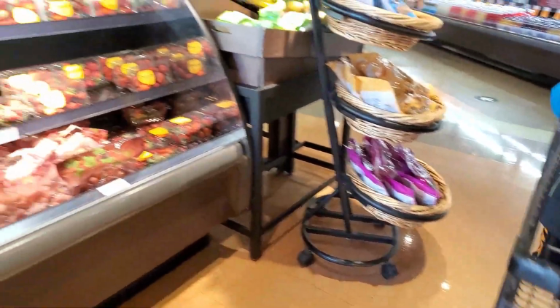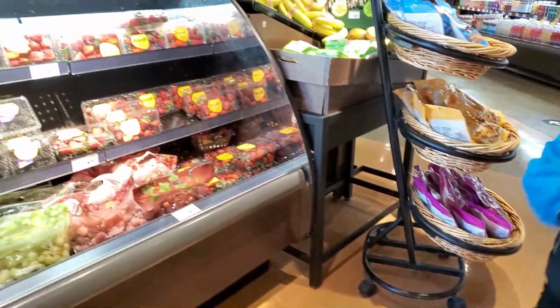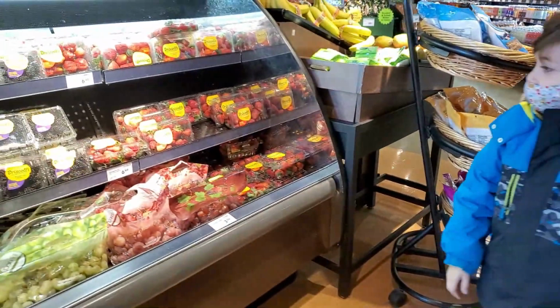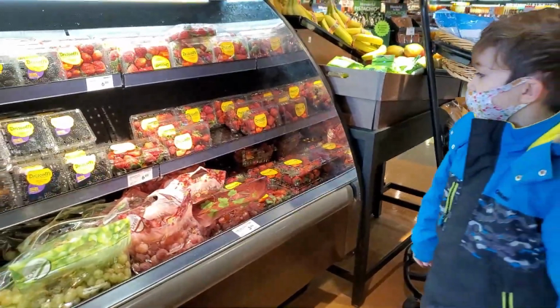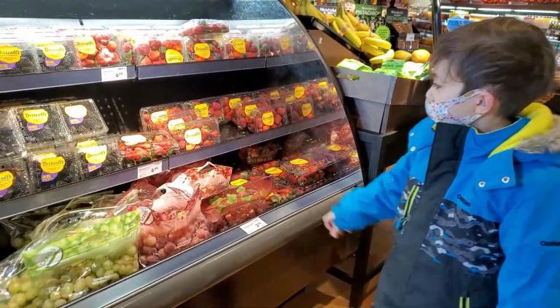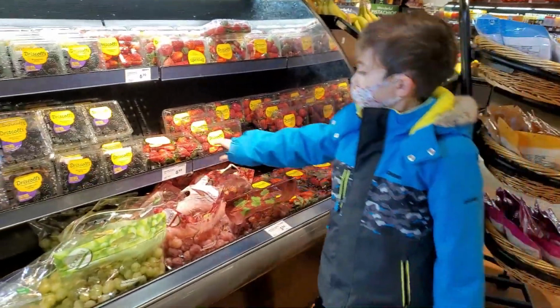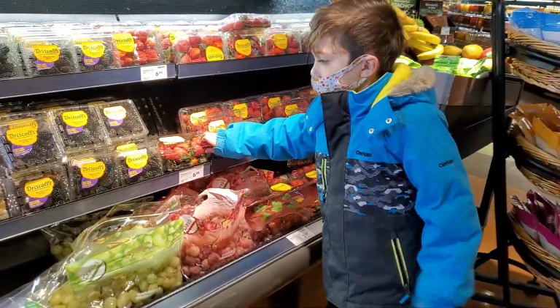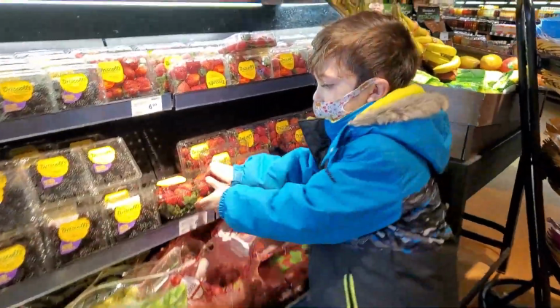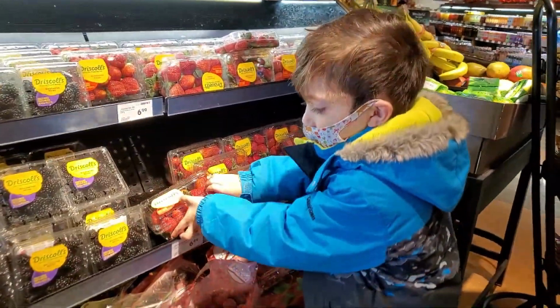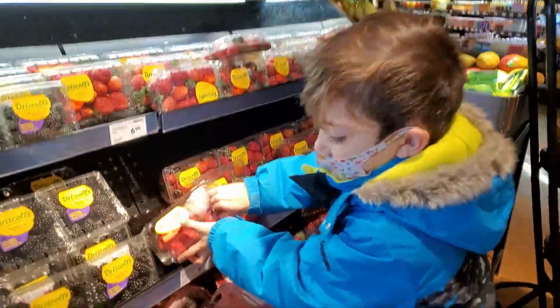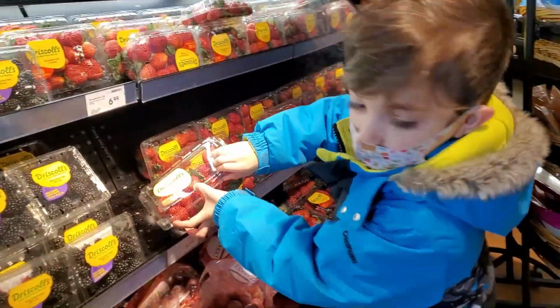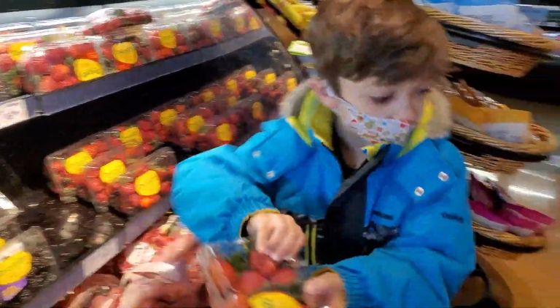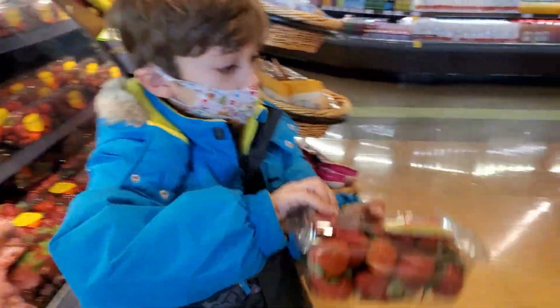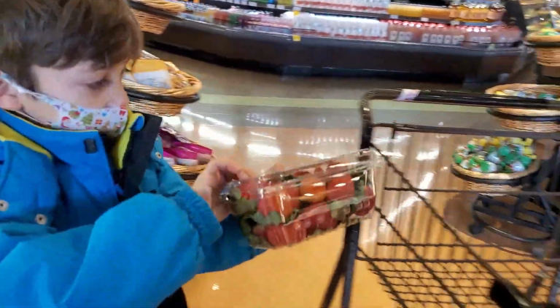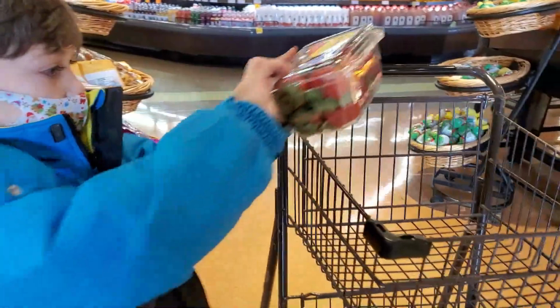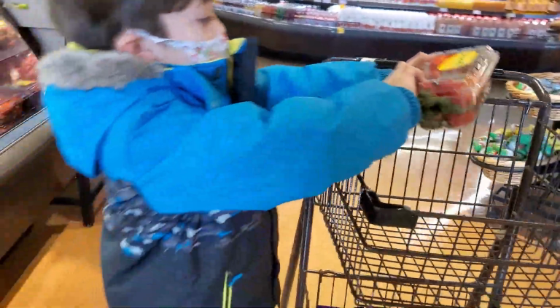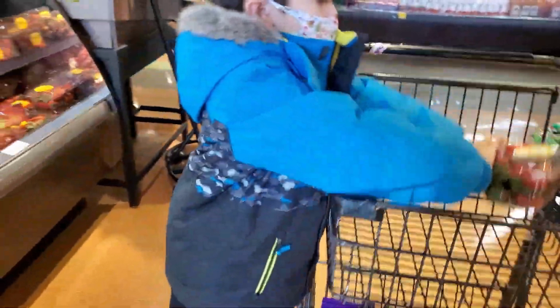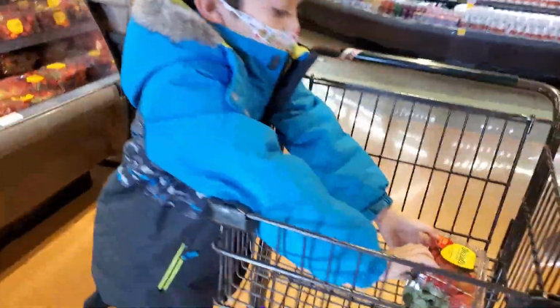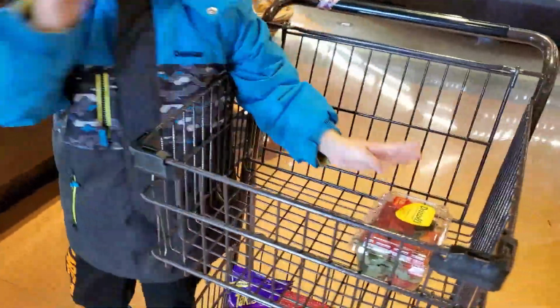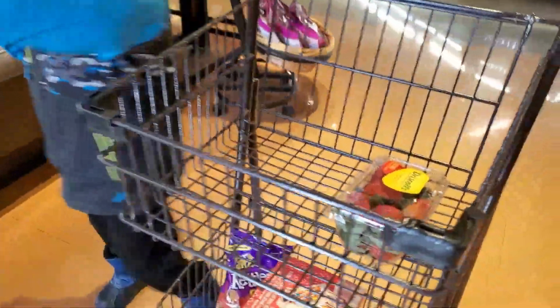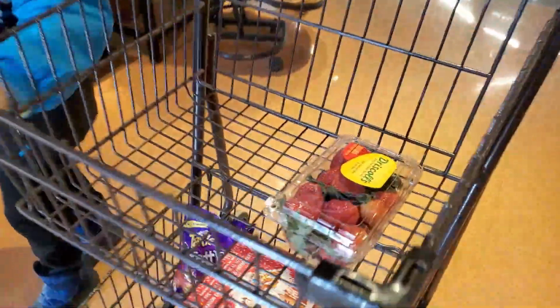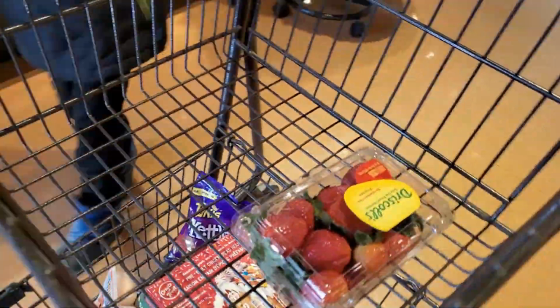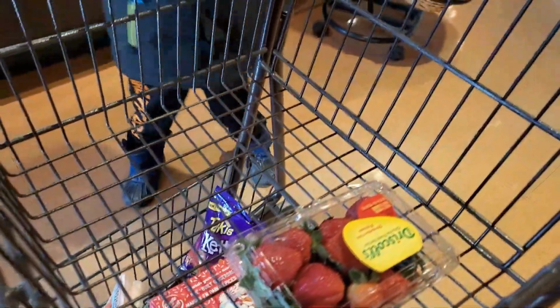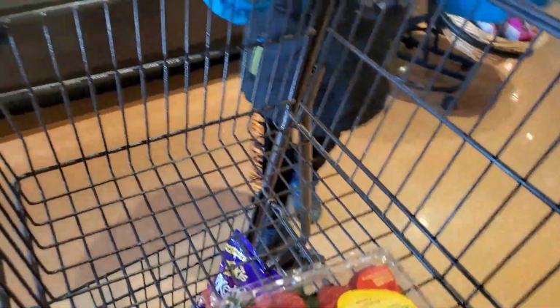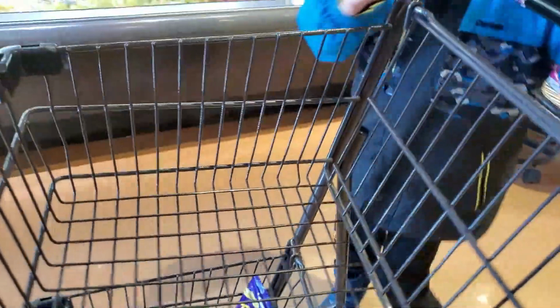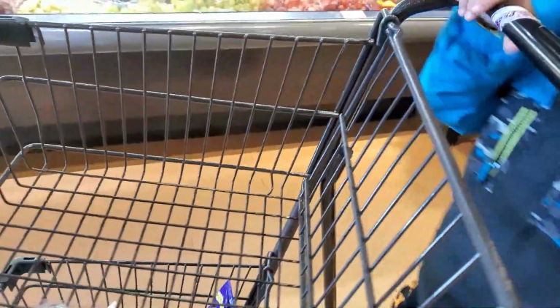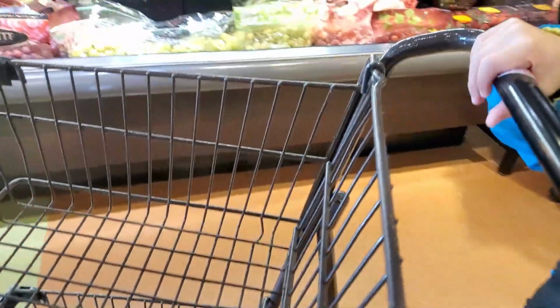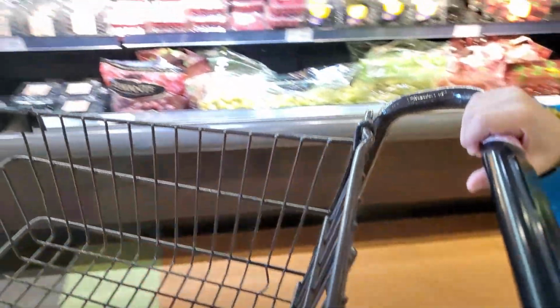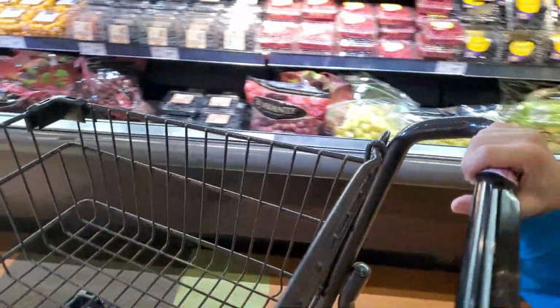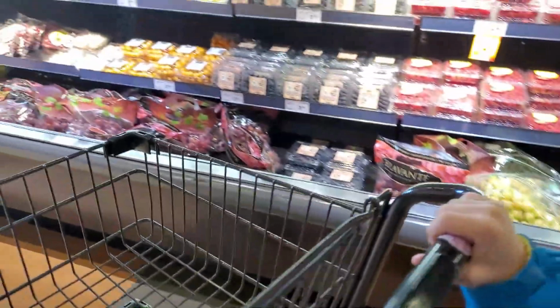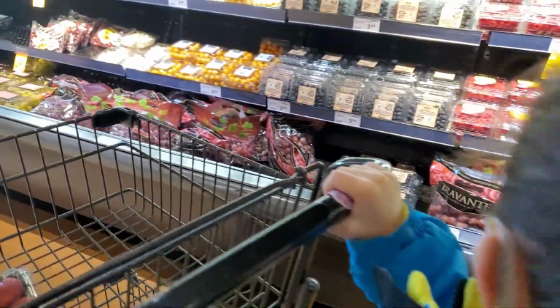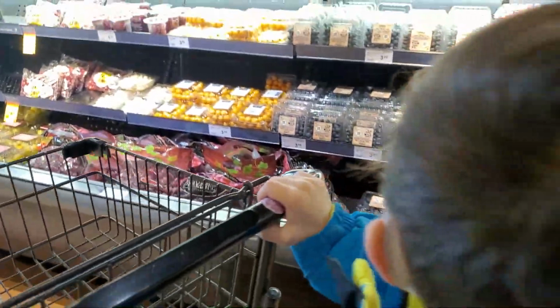Oh look, there's strawberries! You love strawberries. Hold it with two hands — good job, Zach! Perfect. What else would you like to get?